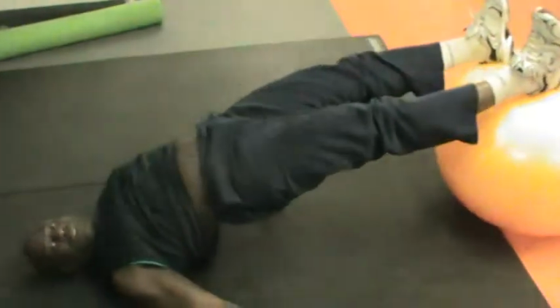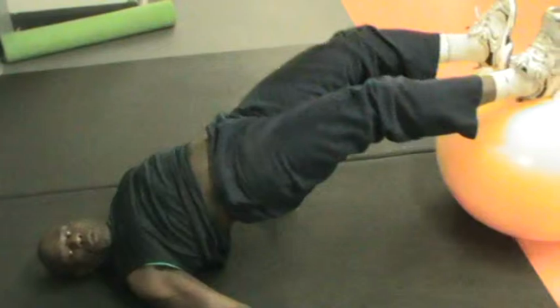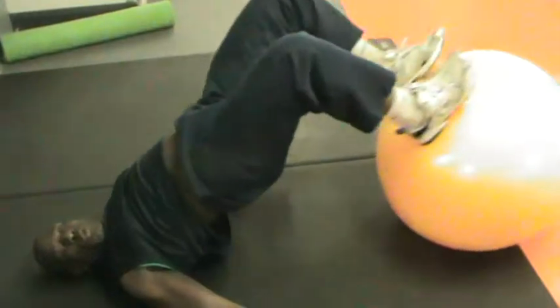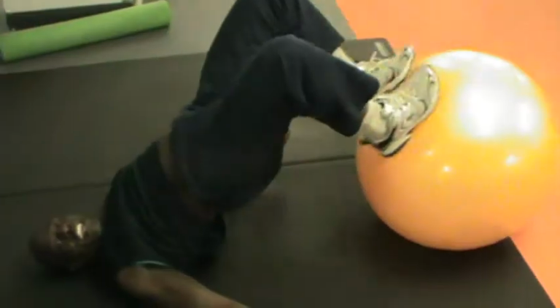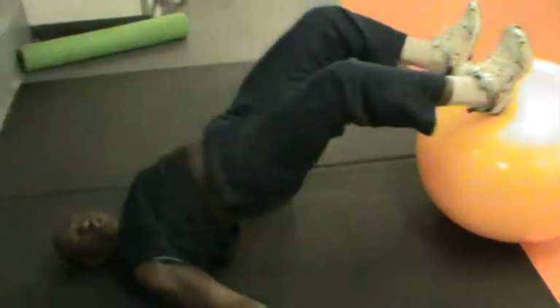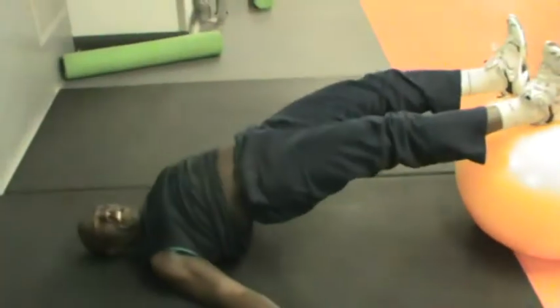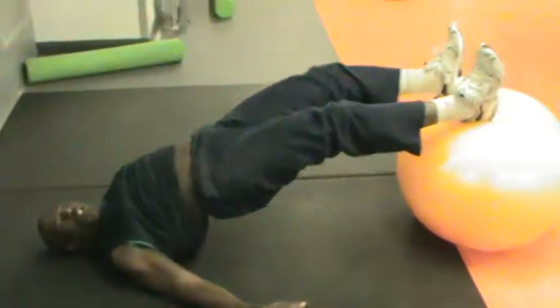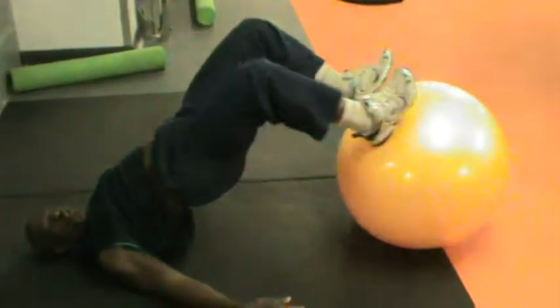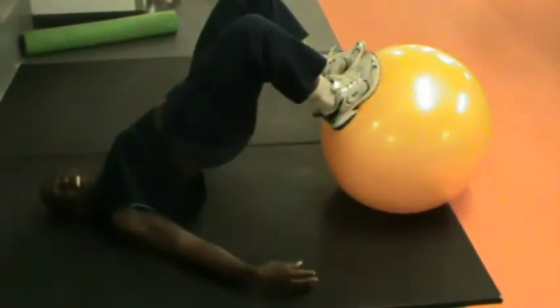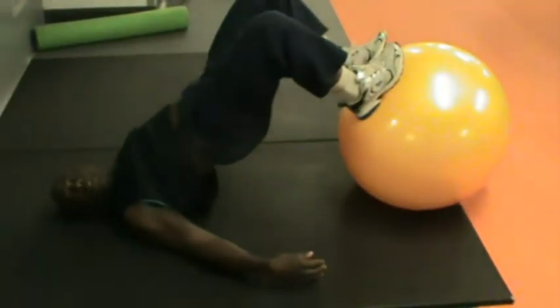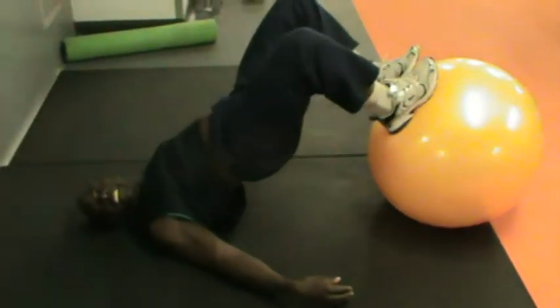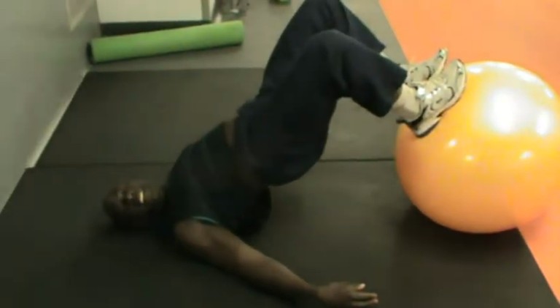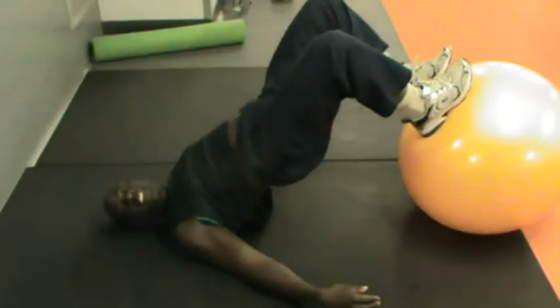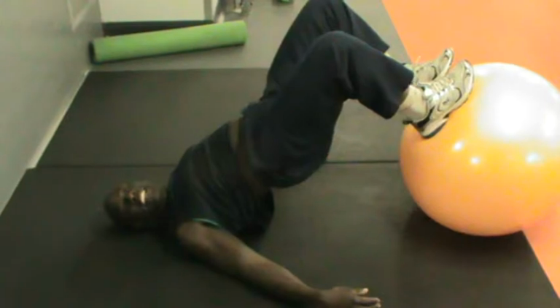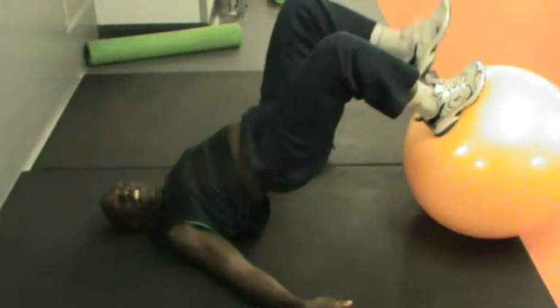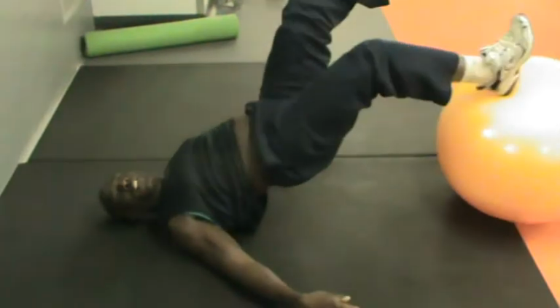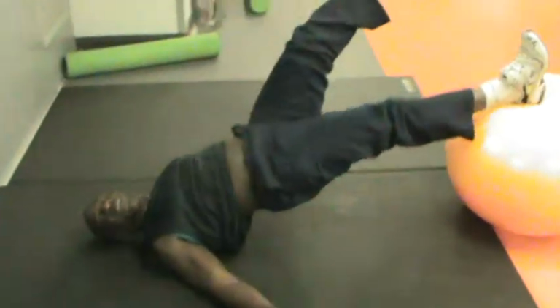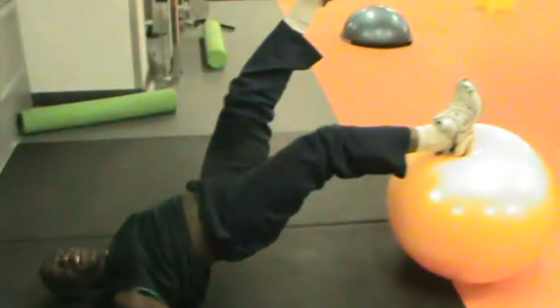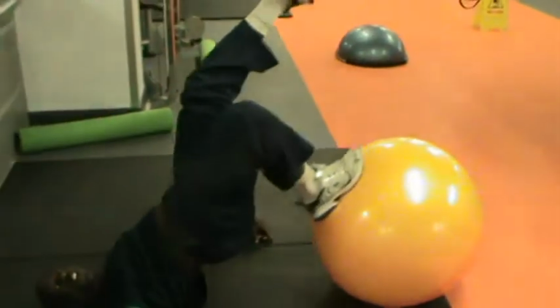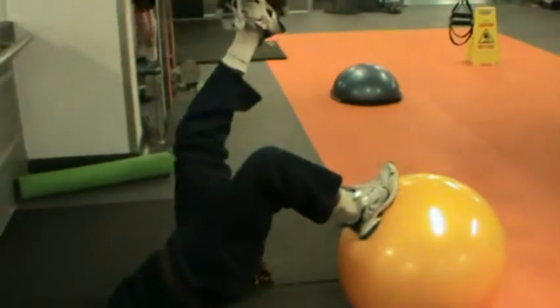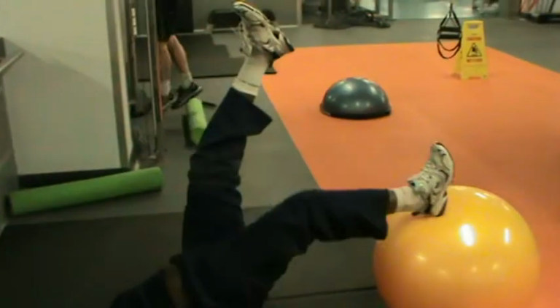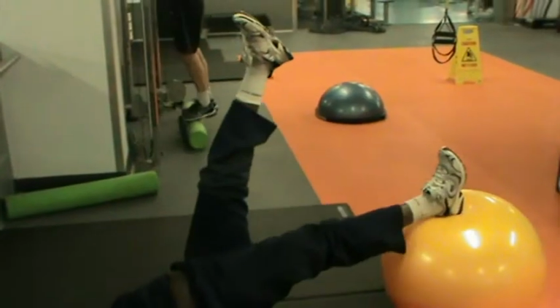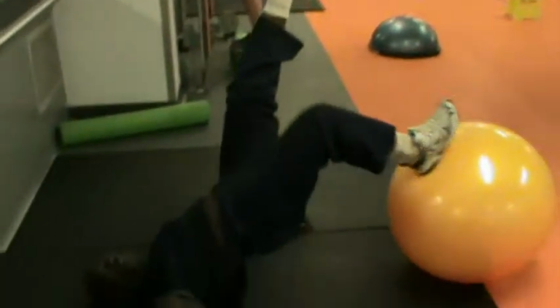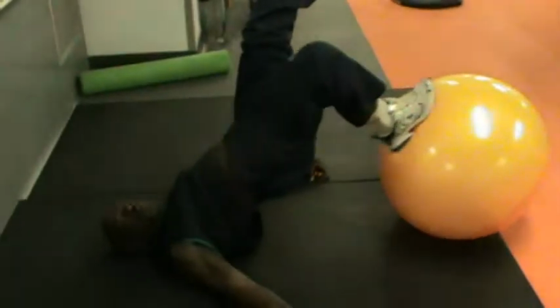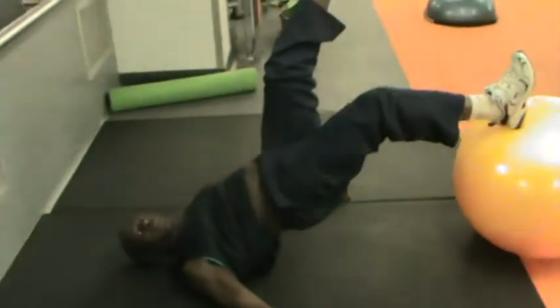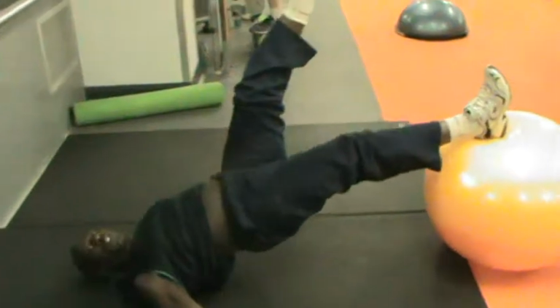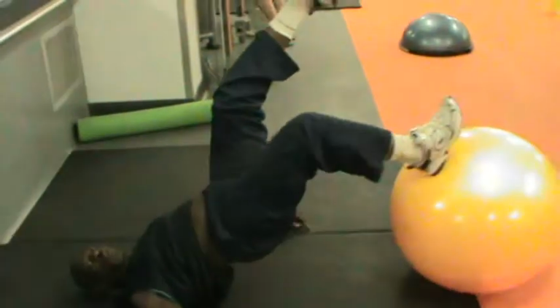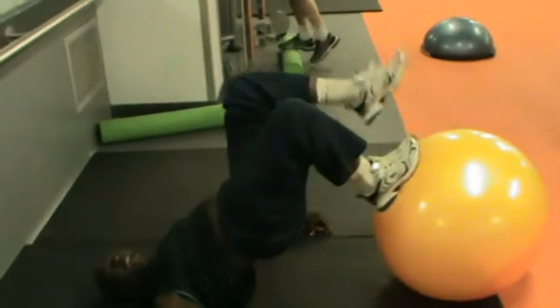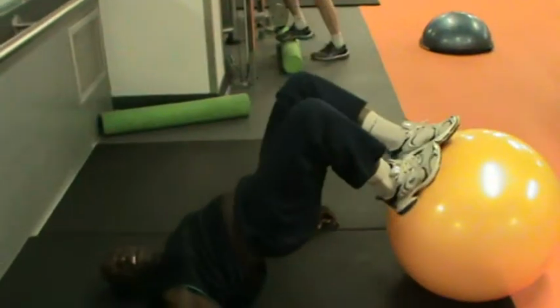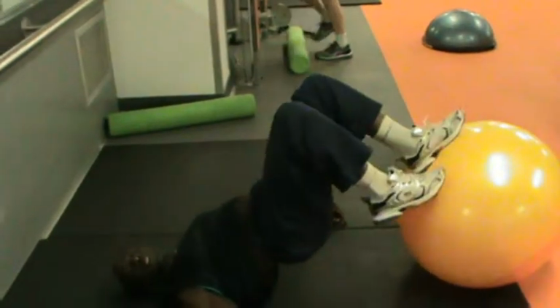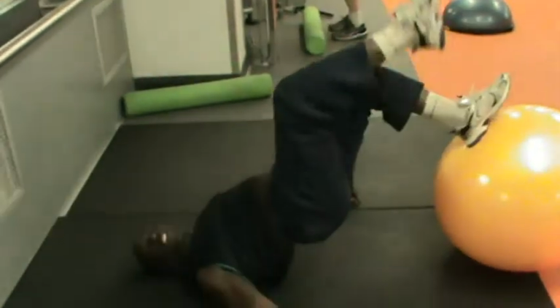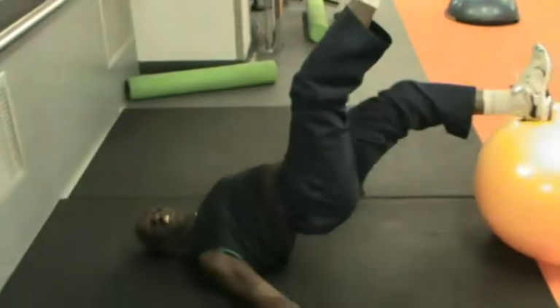So we are going to take the ball, and we are going to press up. If you find it's too easy, you are going to try and make it more difficult. Once you finish, you can open it.